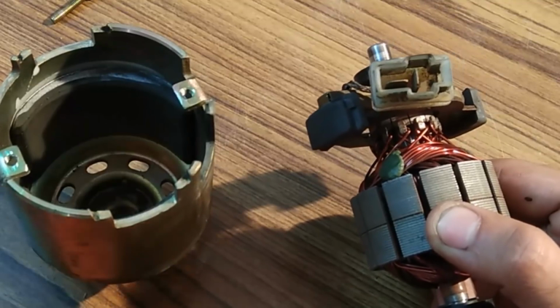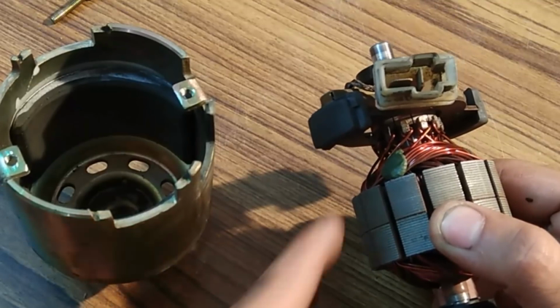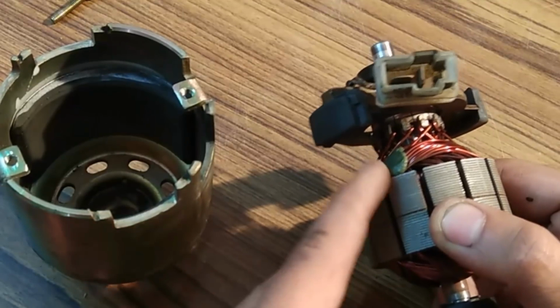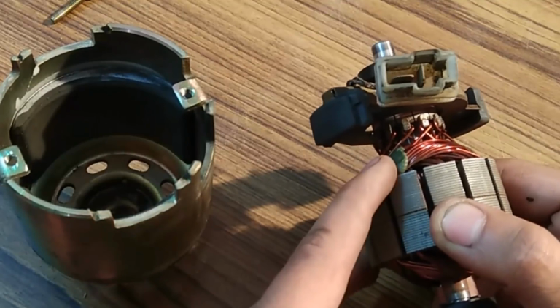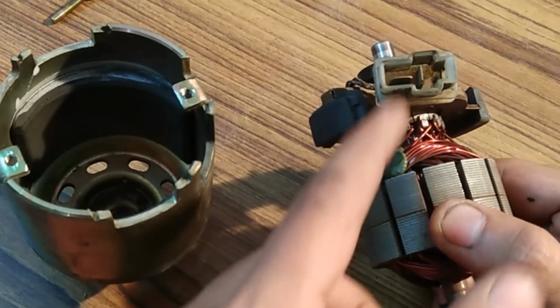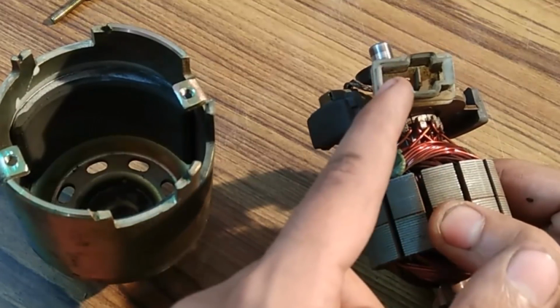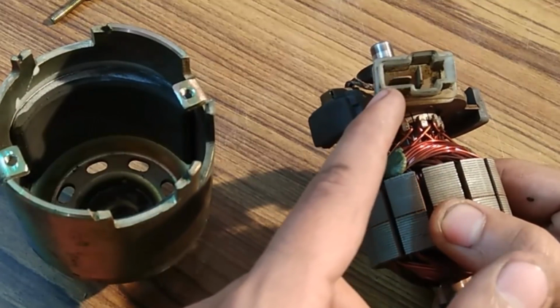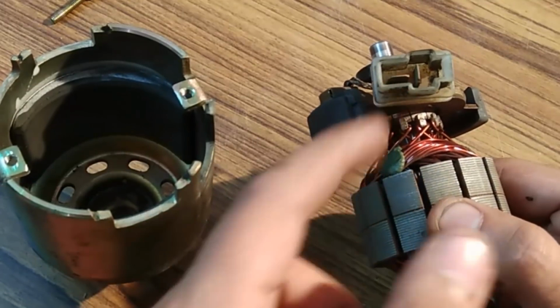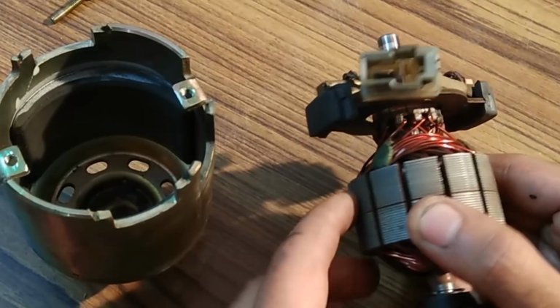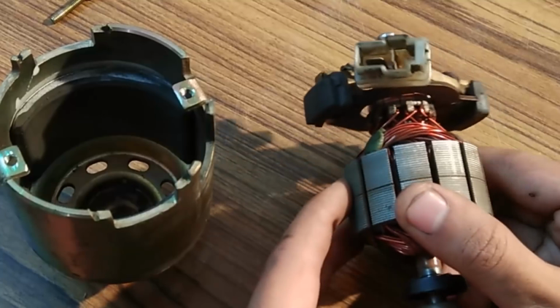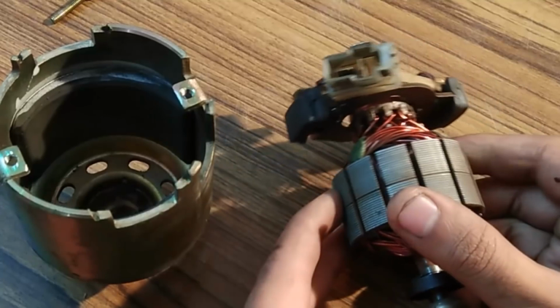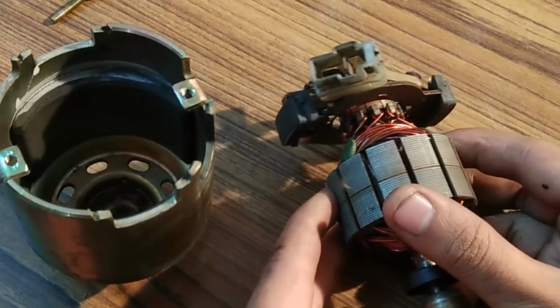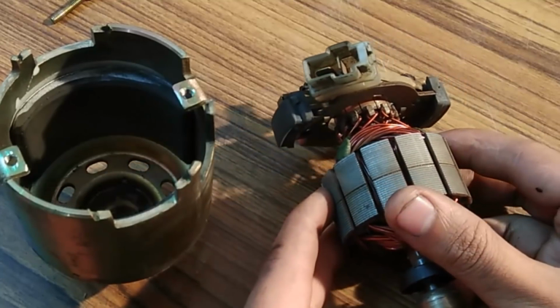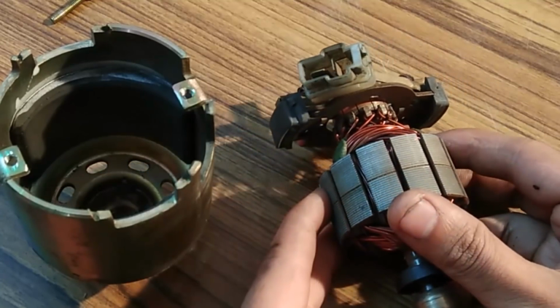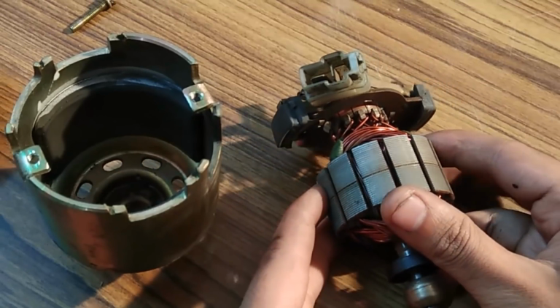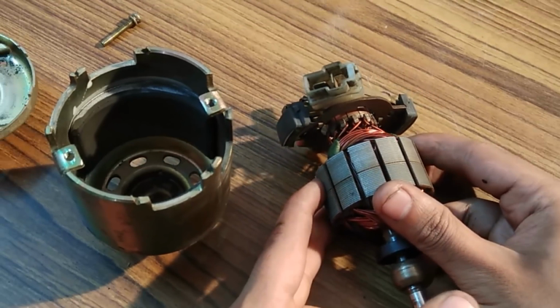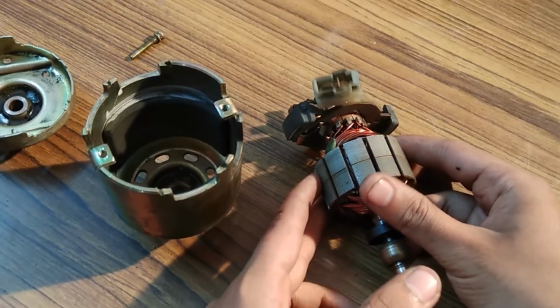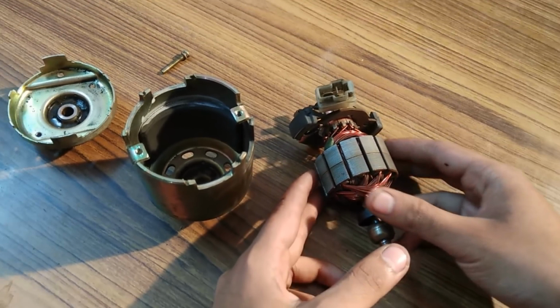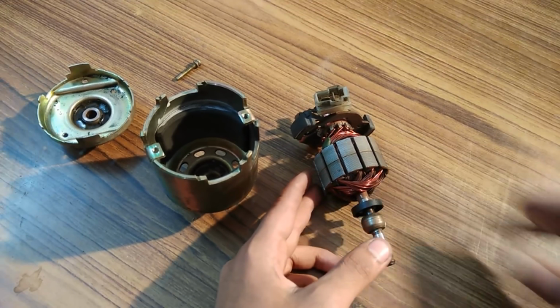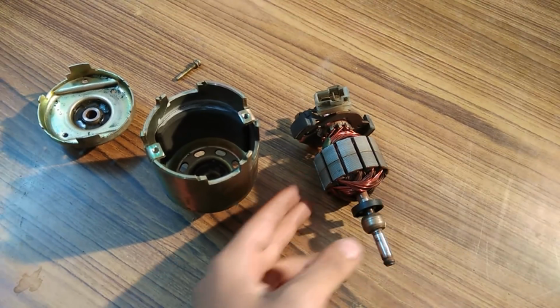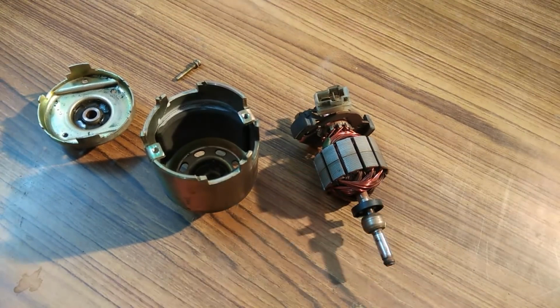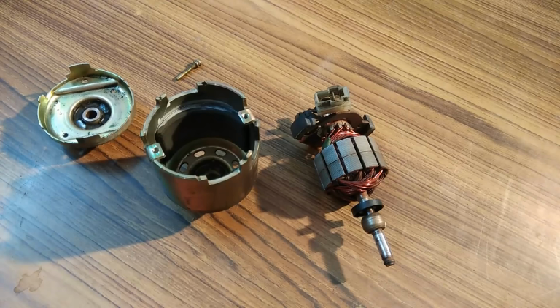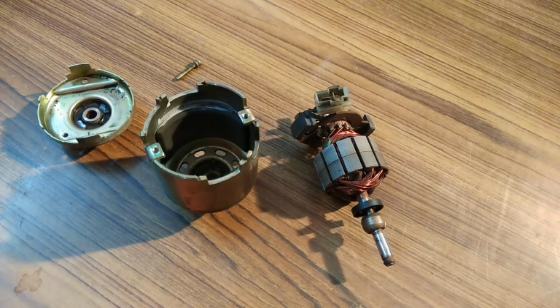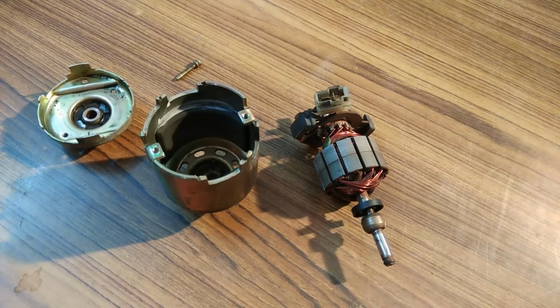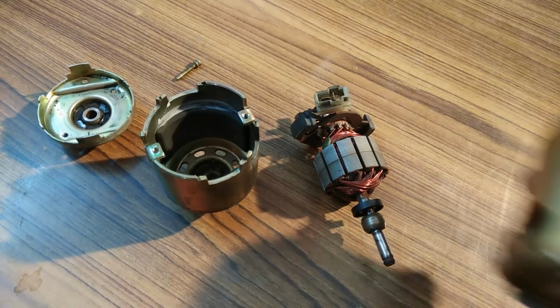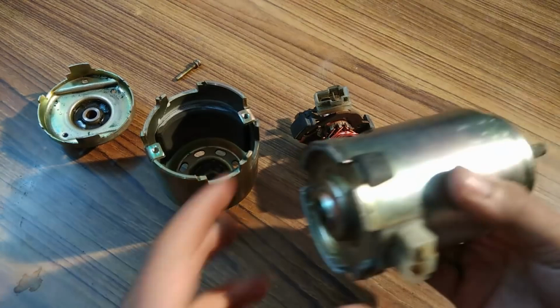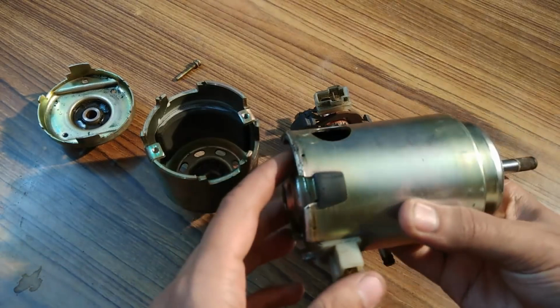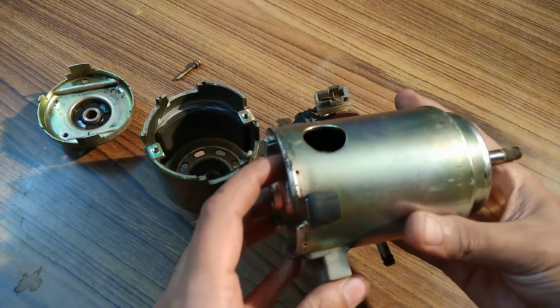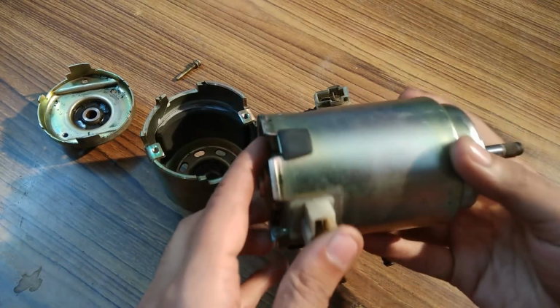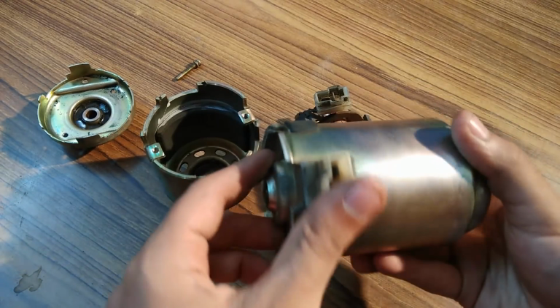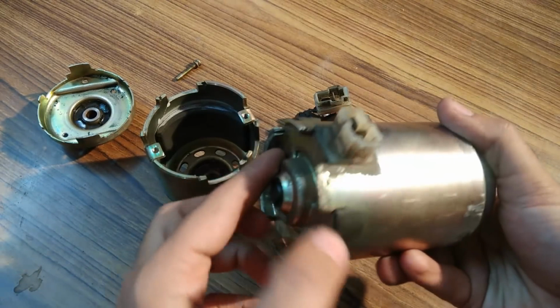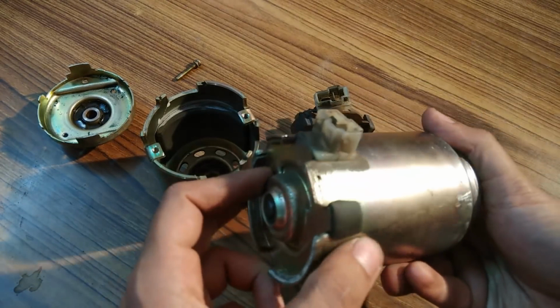If you are using it as a generator, you can connect the wires to get electric voltage and current for connecting loads. This was the generator that I tested in my previous video.